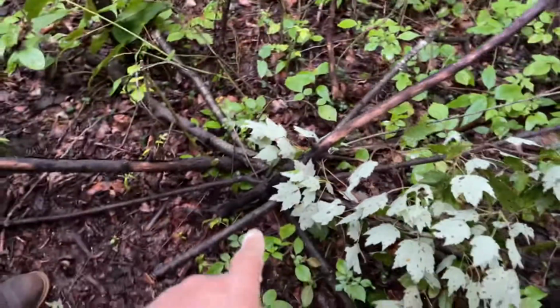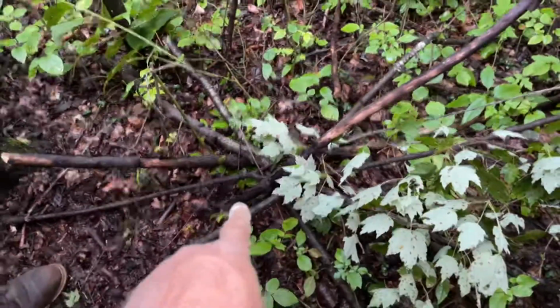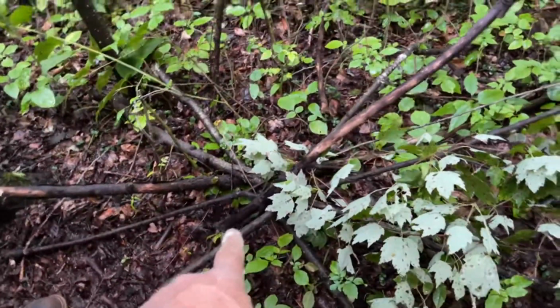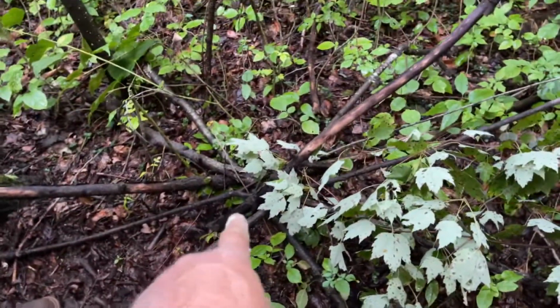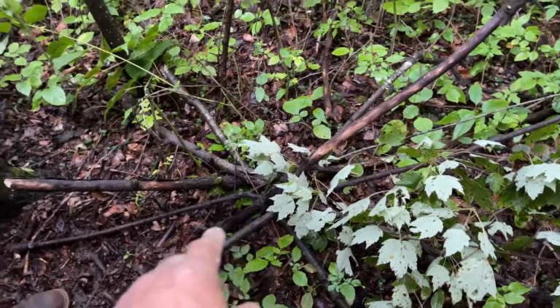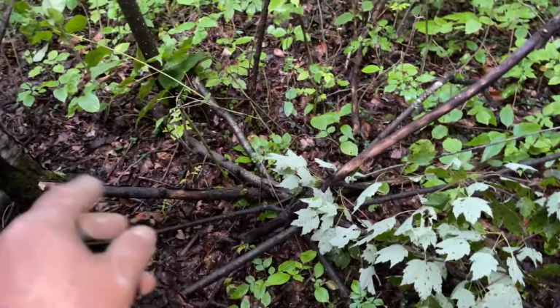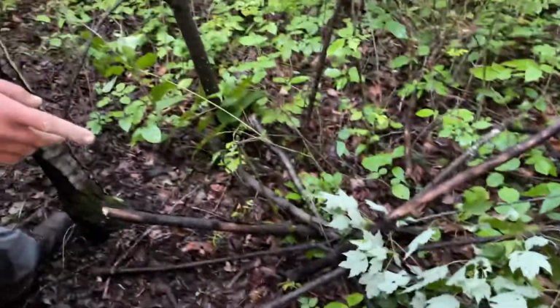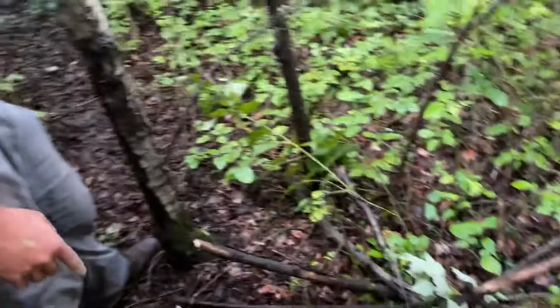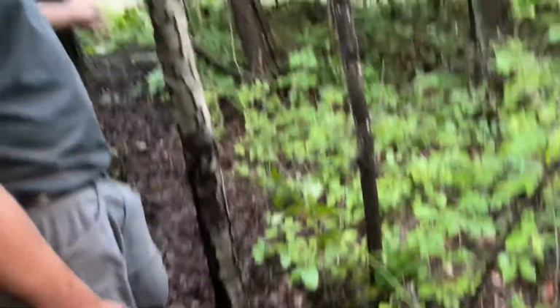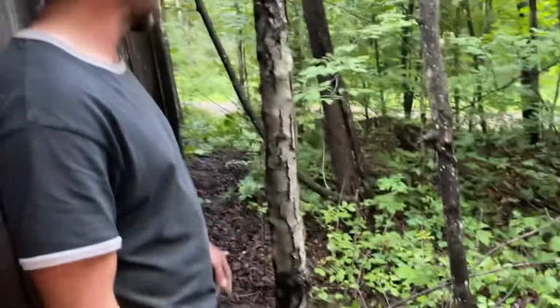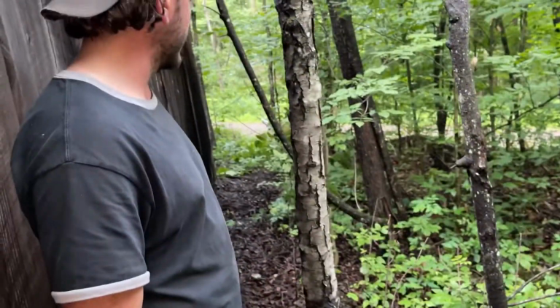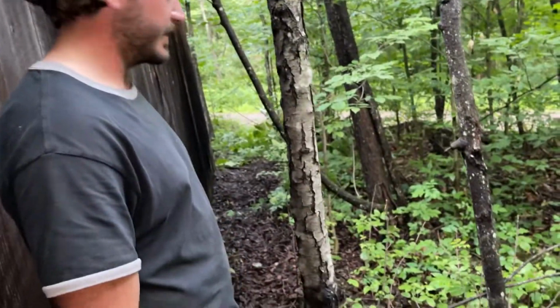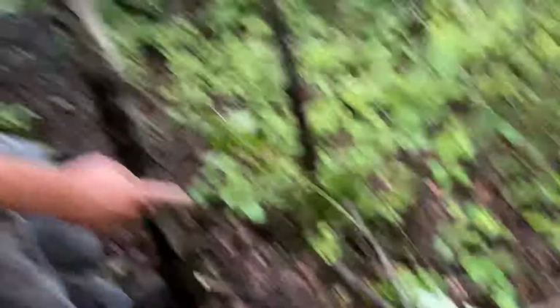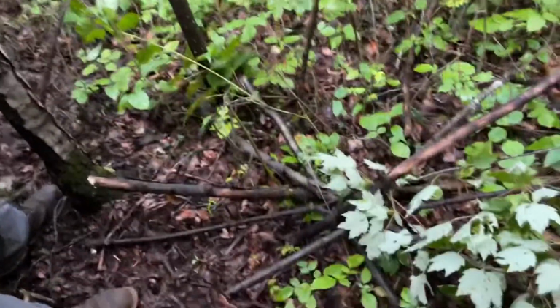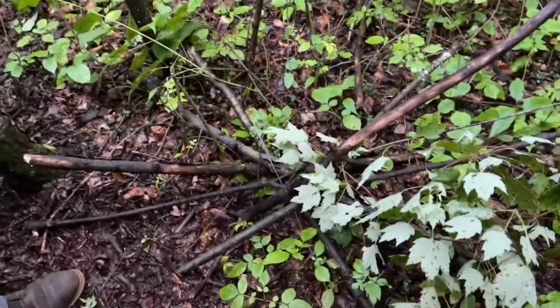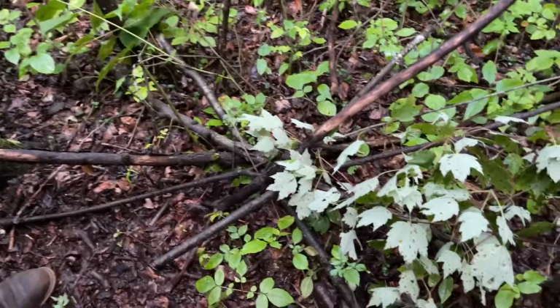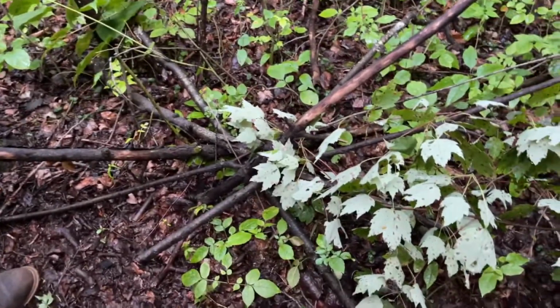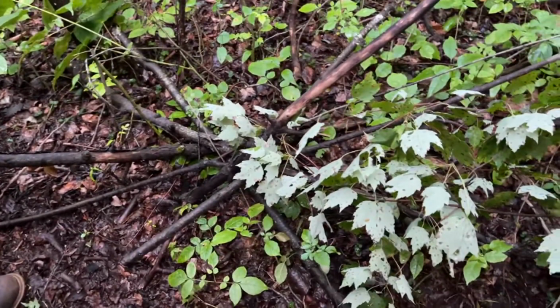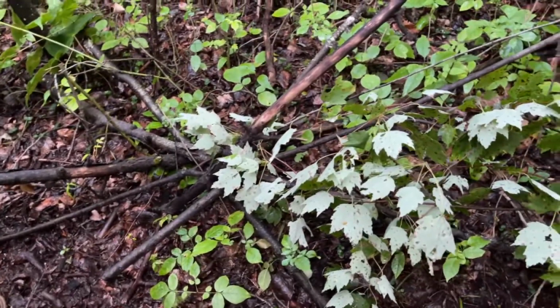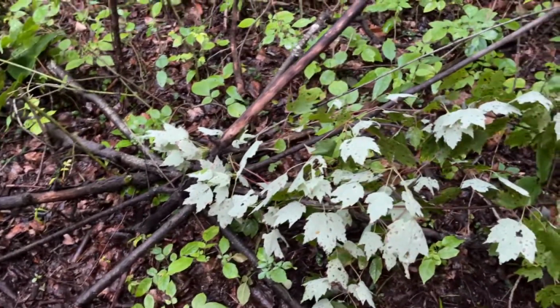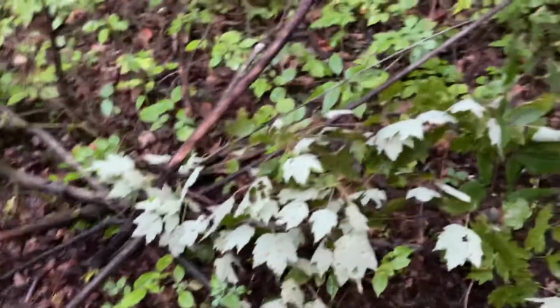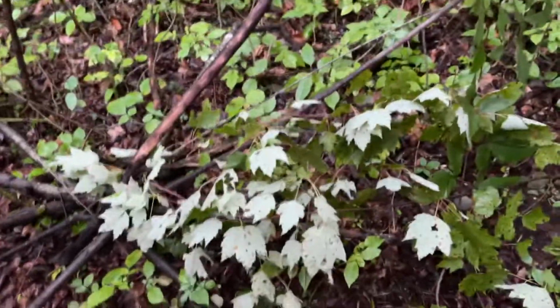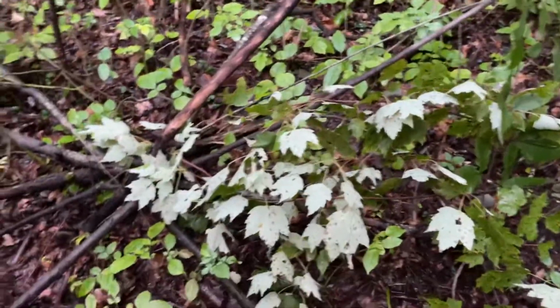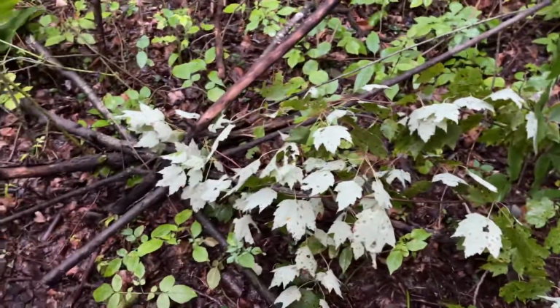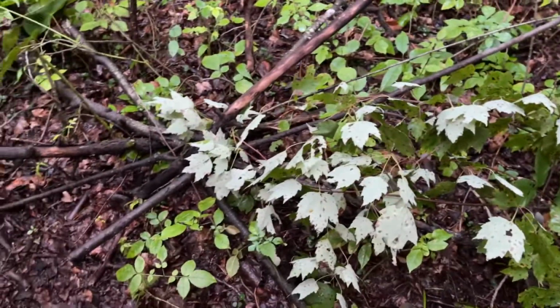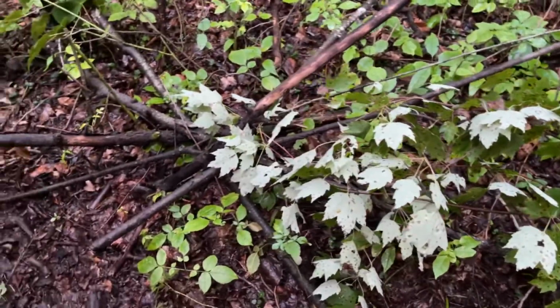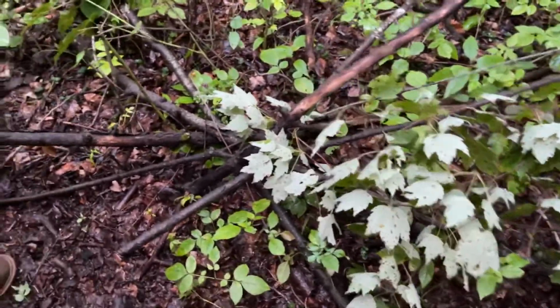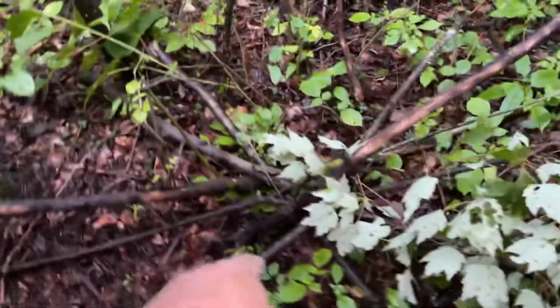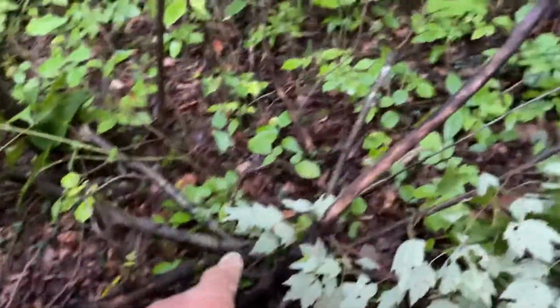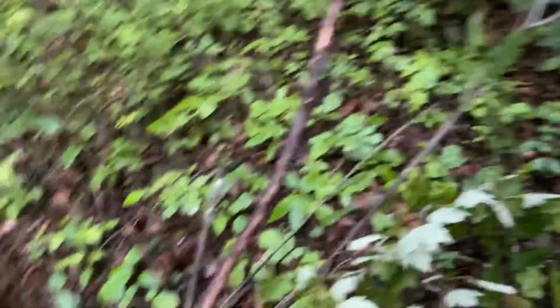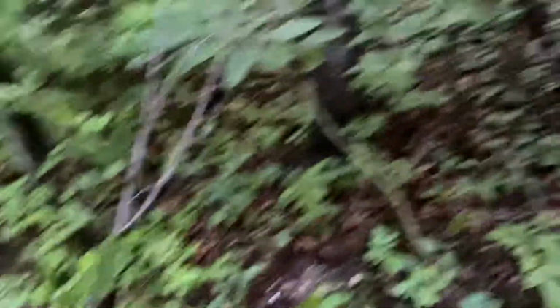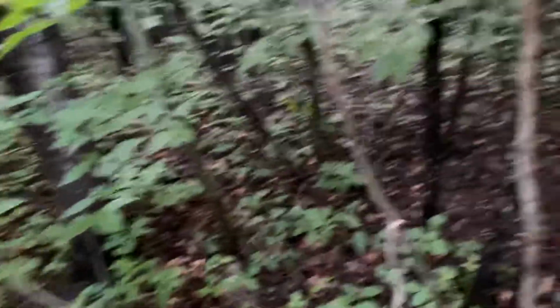I cut these branches down, but I didn't put them in a star pattern like this. Me either — that's stacked and built in there.